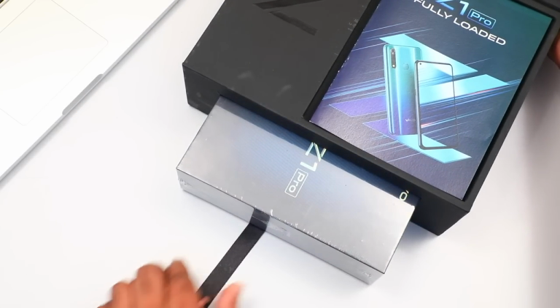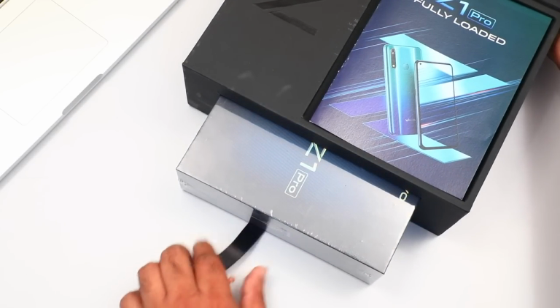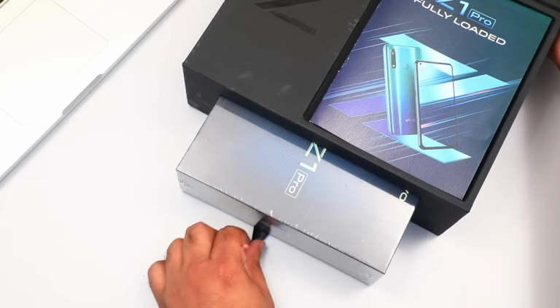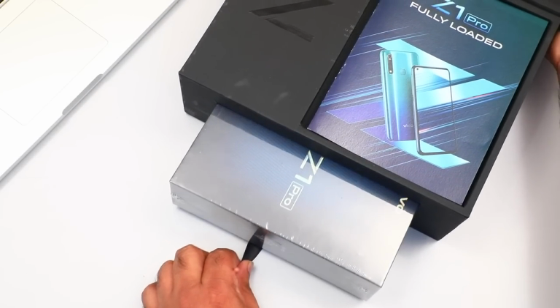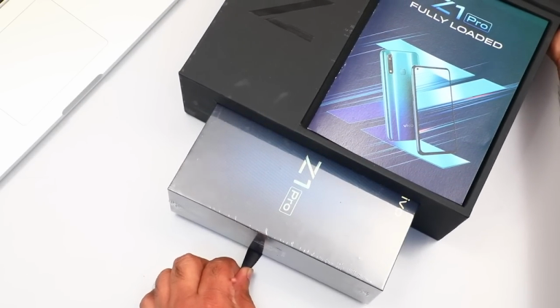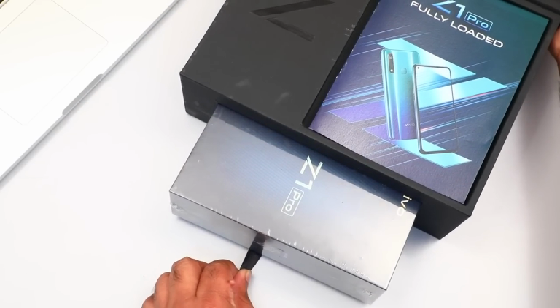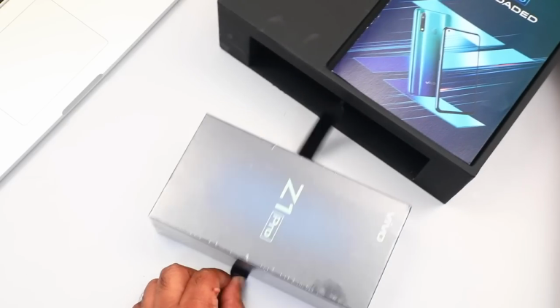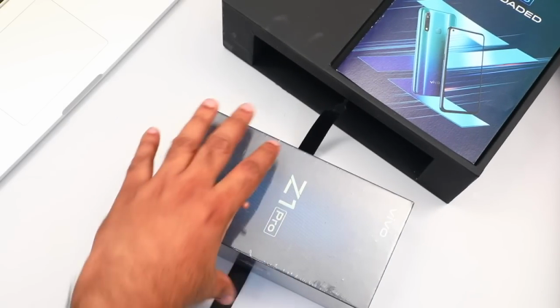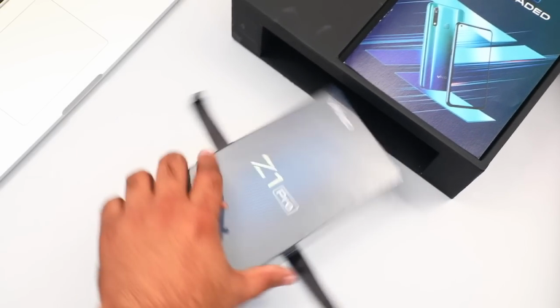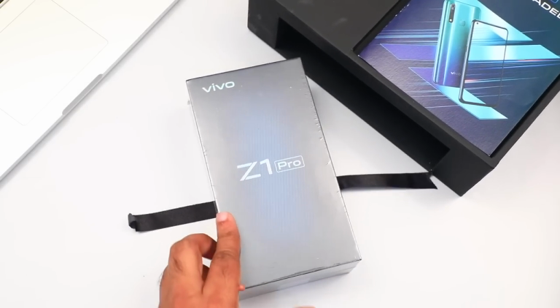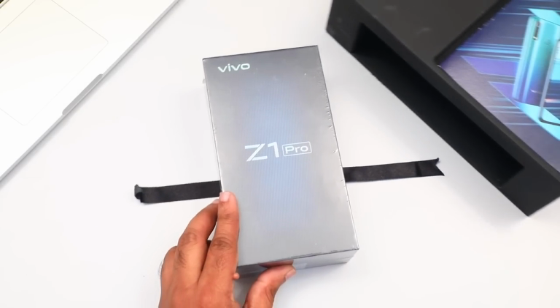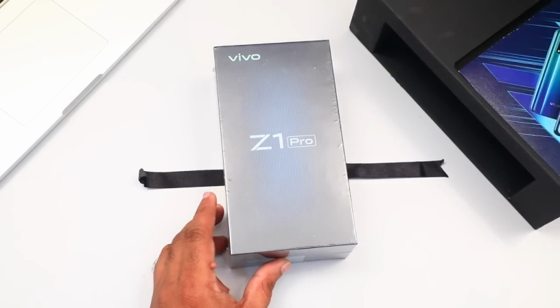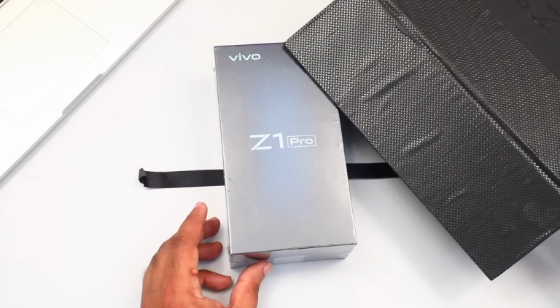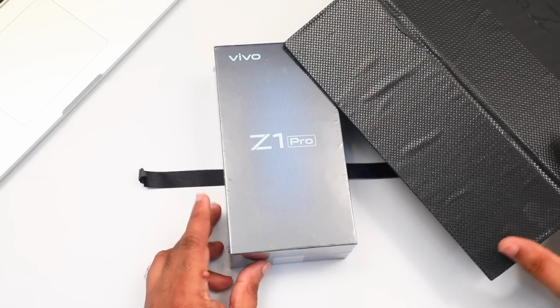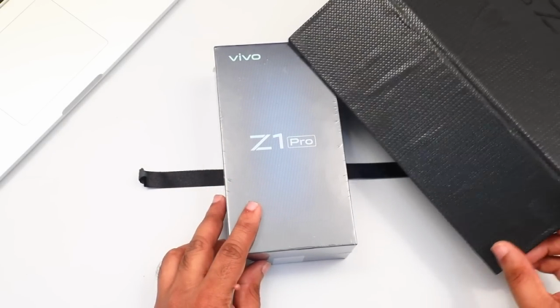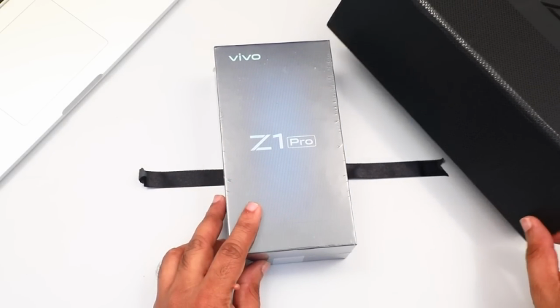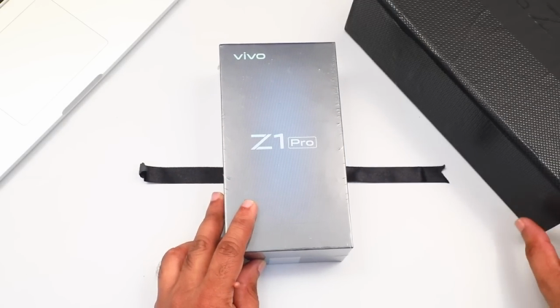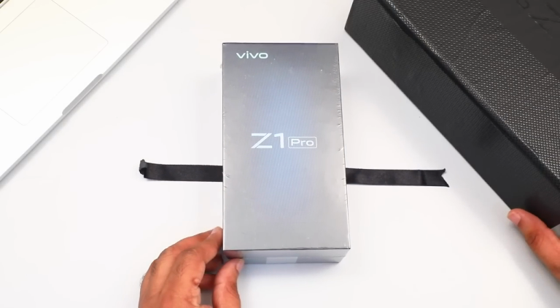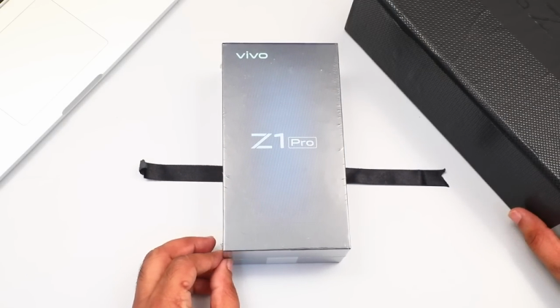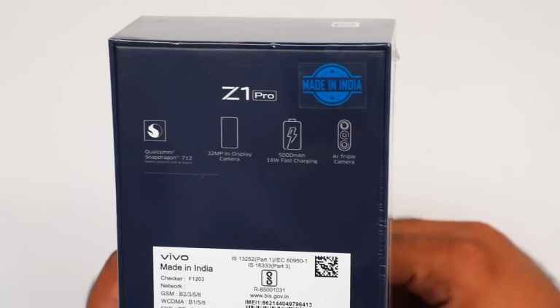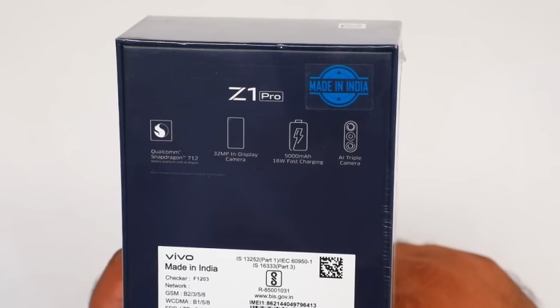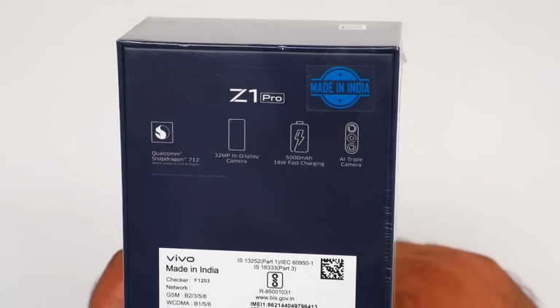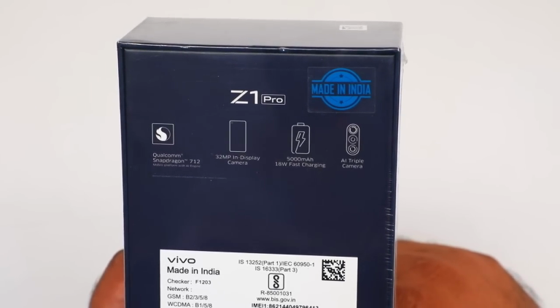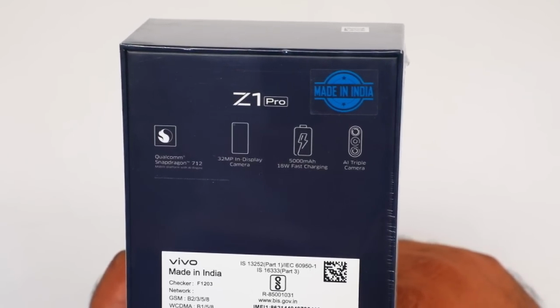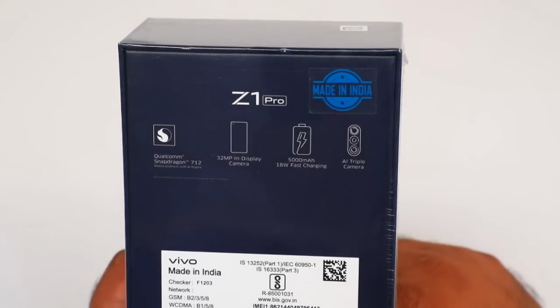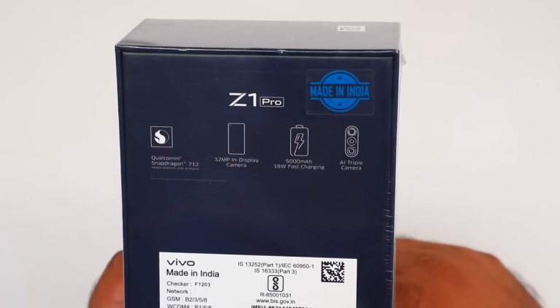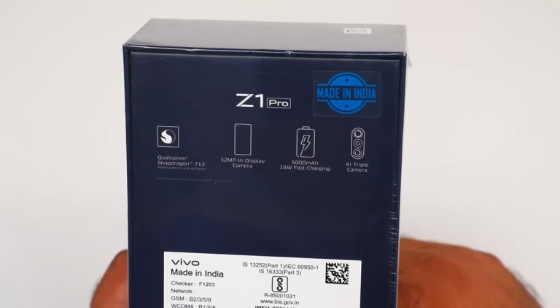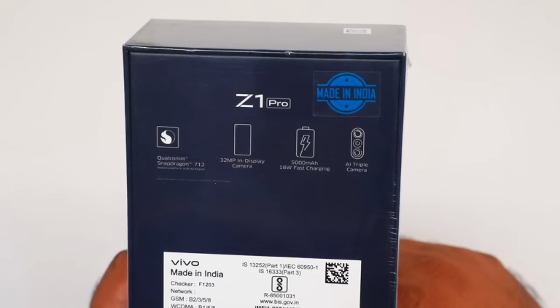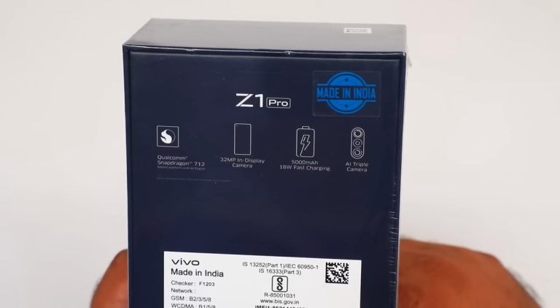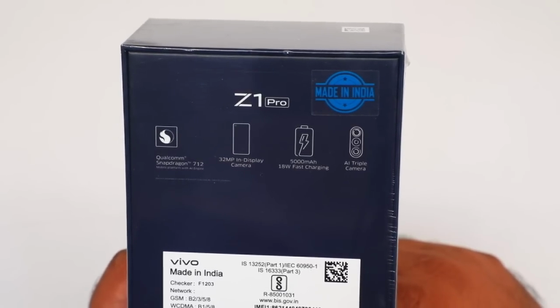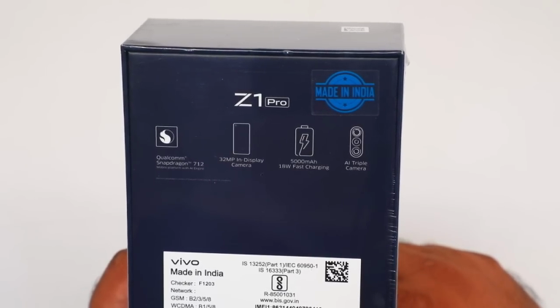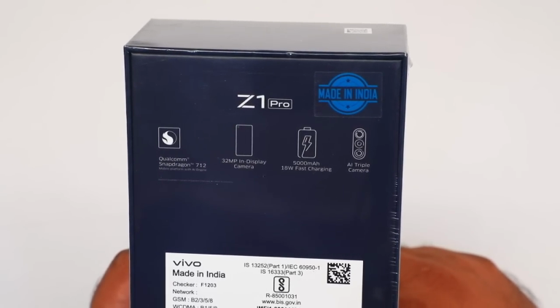This is the Vivo Z1 Pro. We will open this one. We will have a powerful gaming phone.